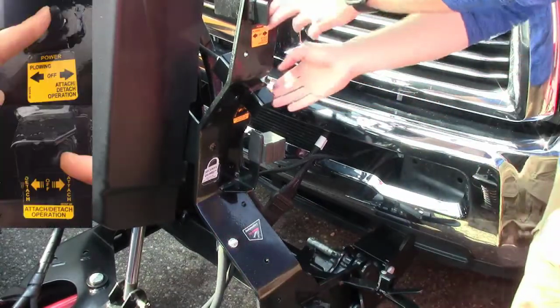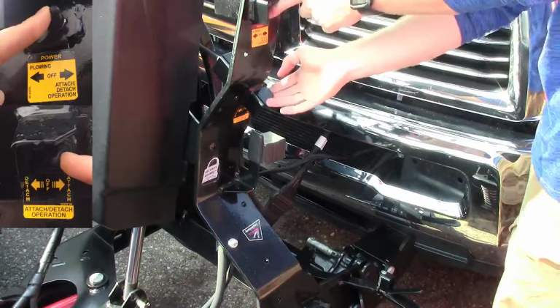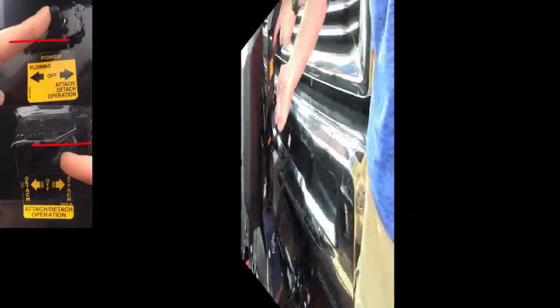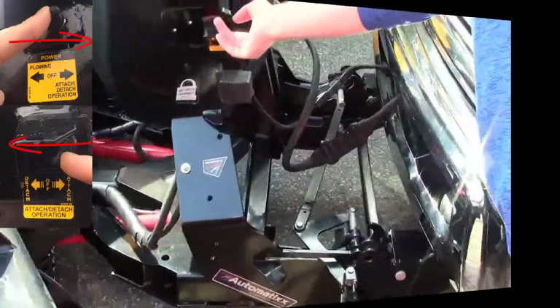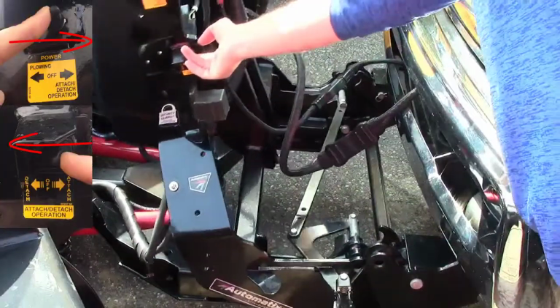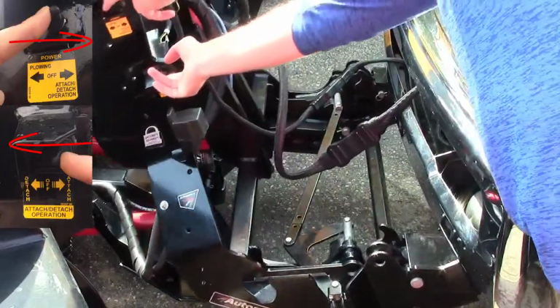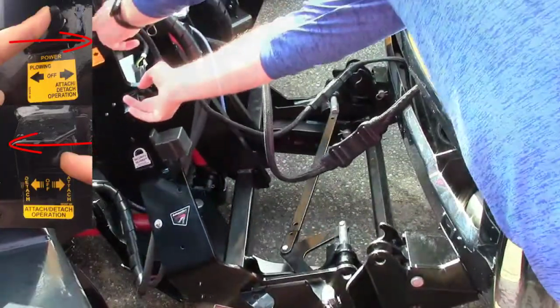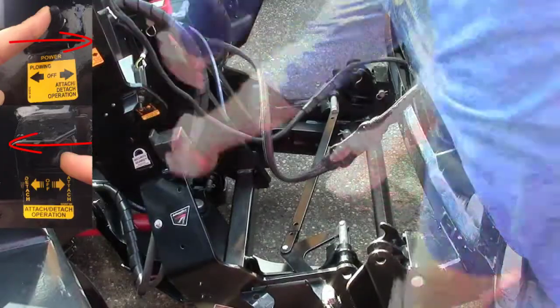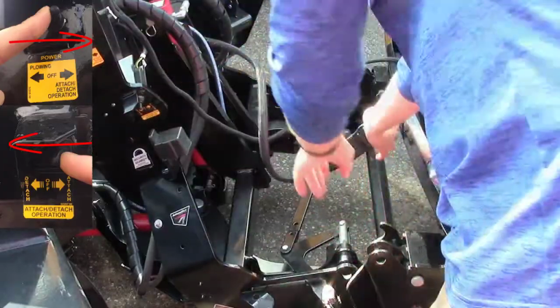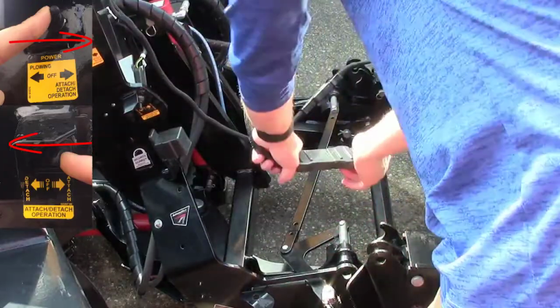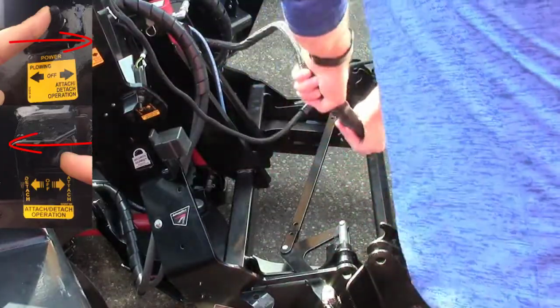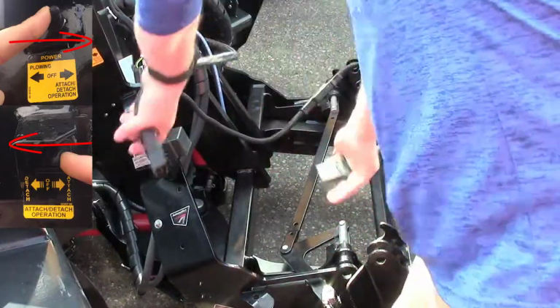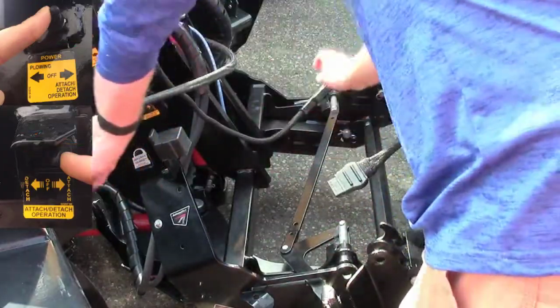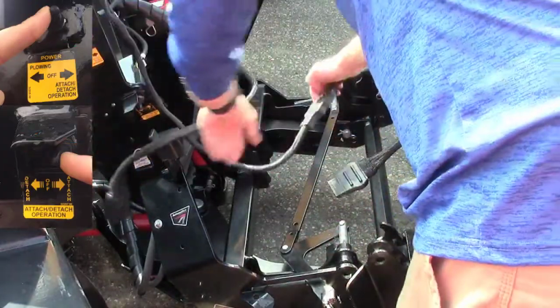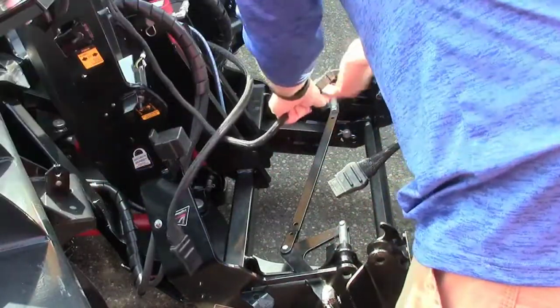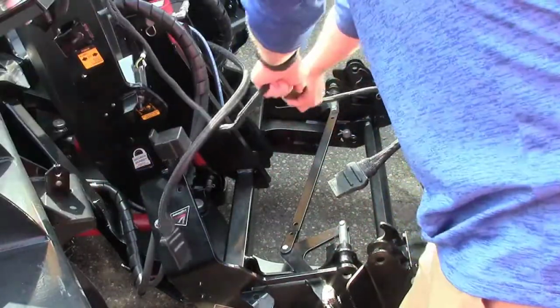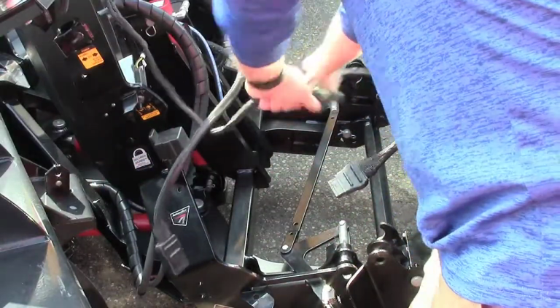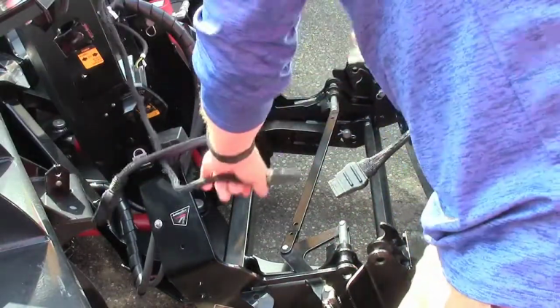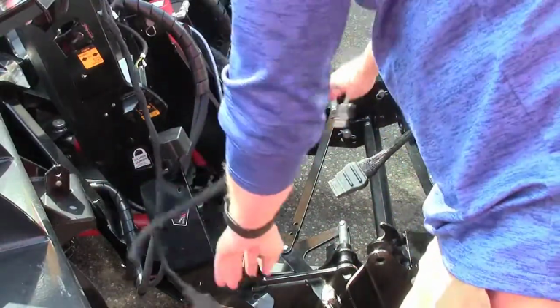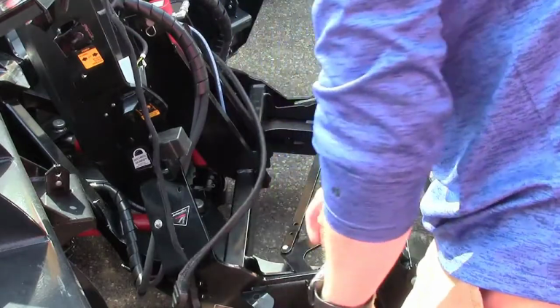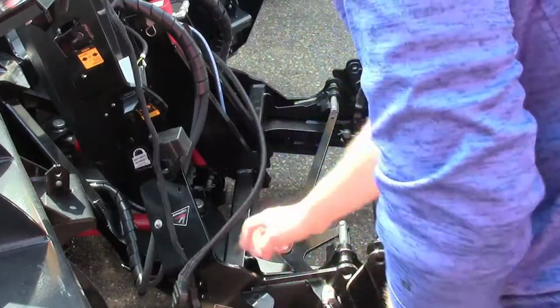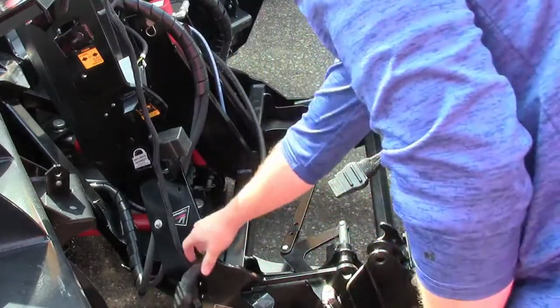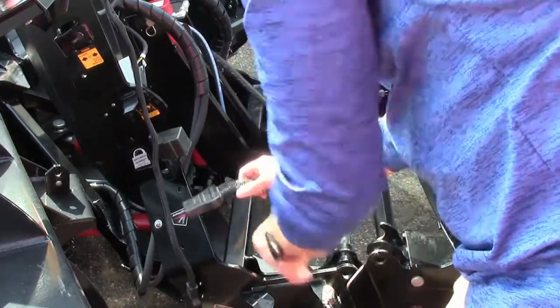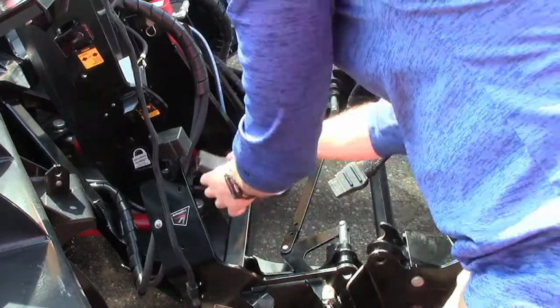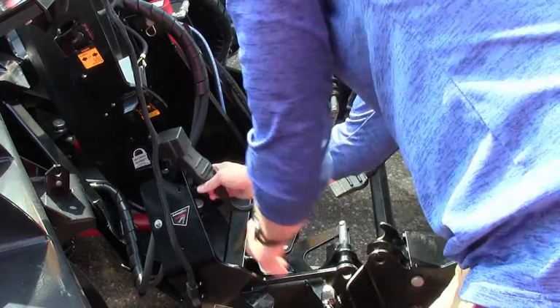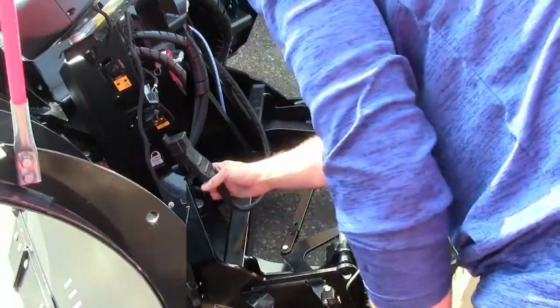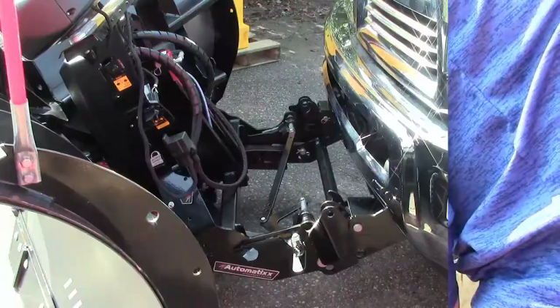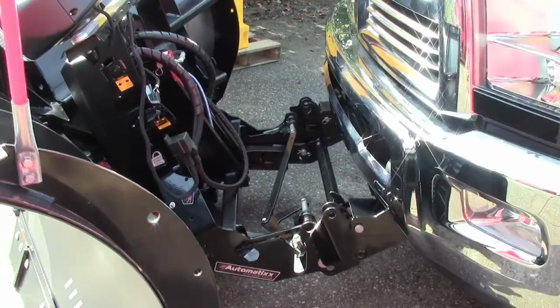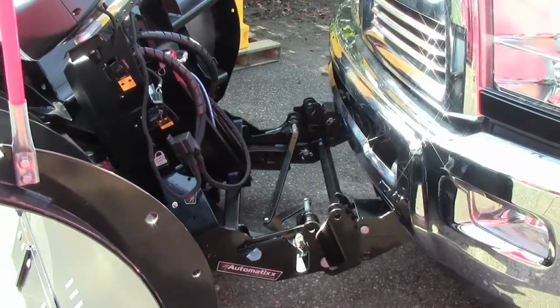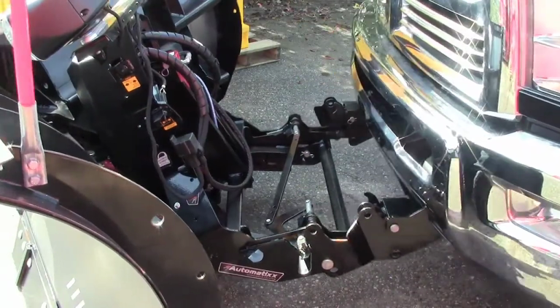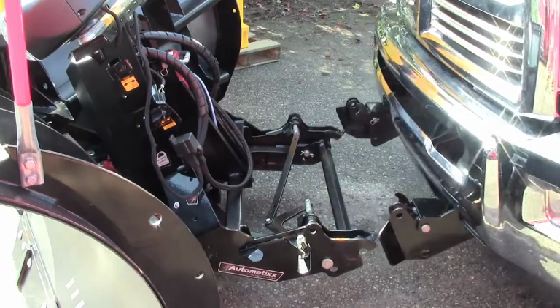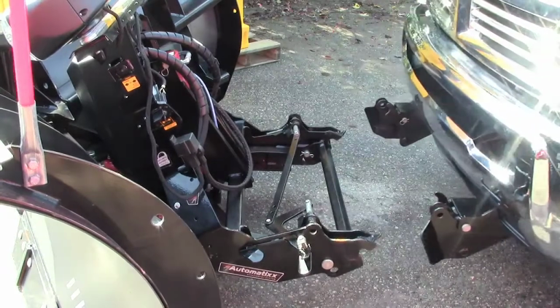Hold the top power switch to the attached-detached position and push the bottom switch to the detached position. Unplug the cables and stow them away. Then just back up and hope that it snows again.